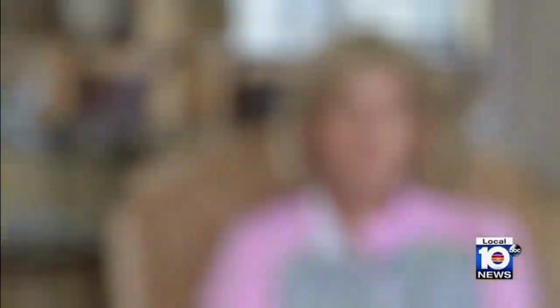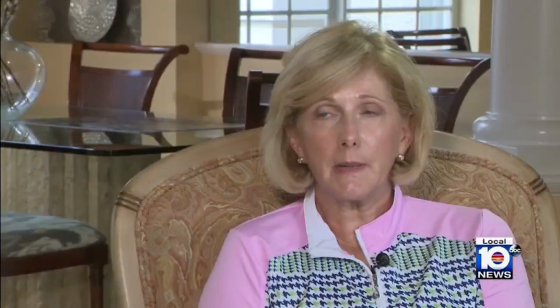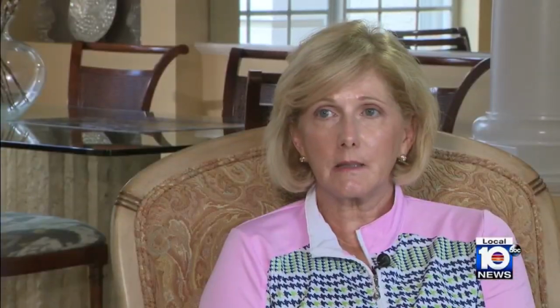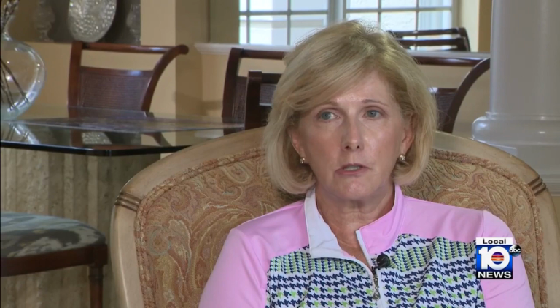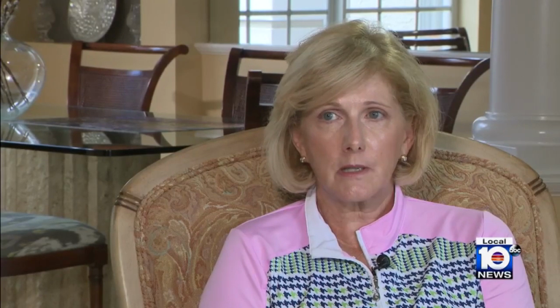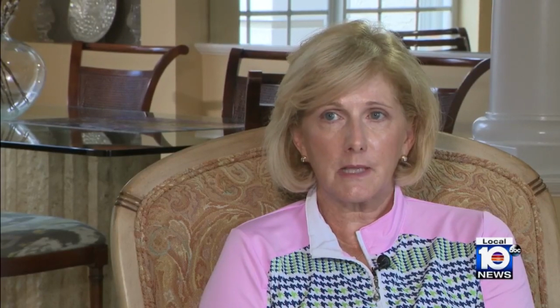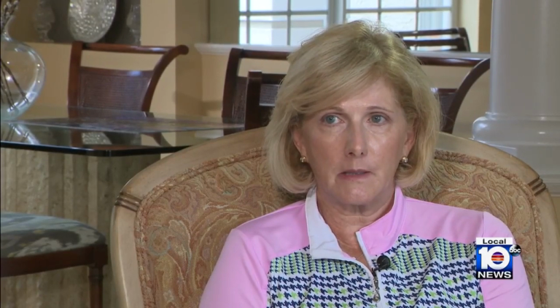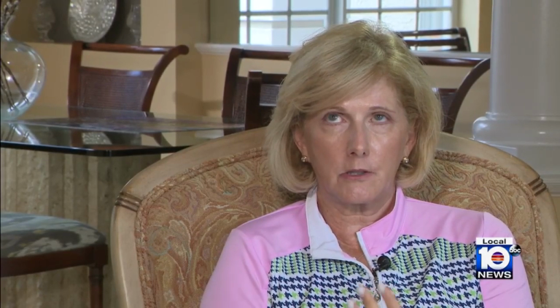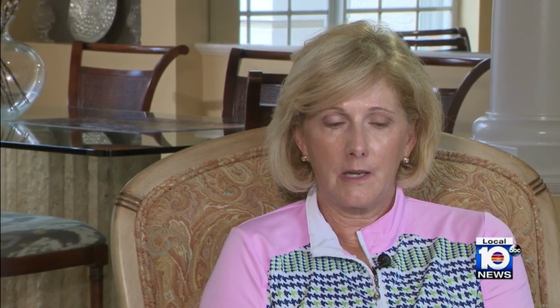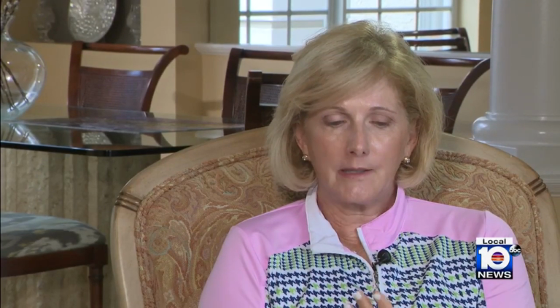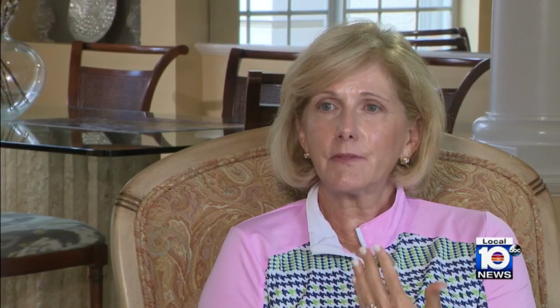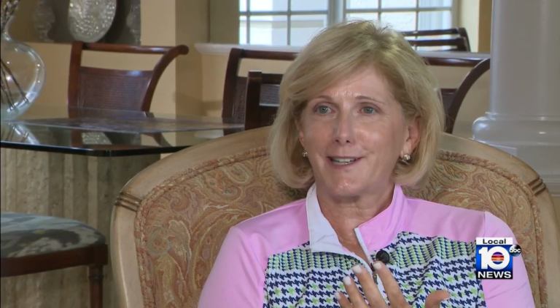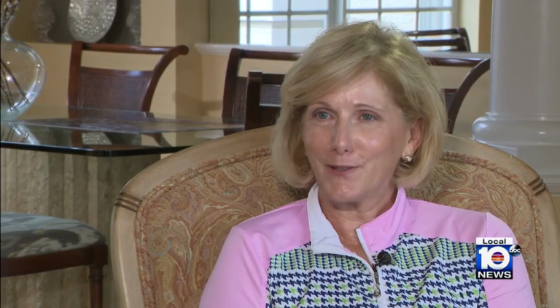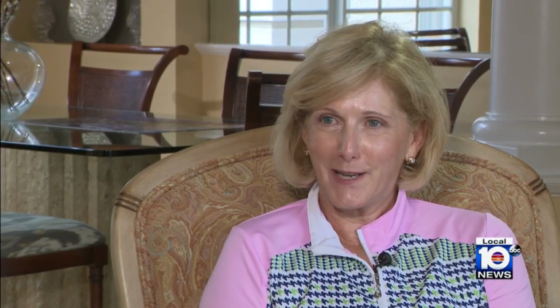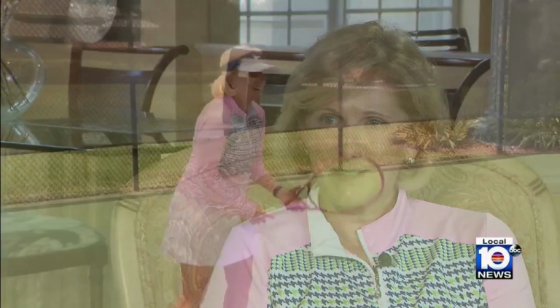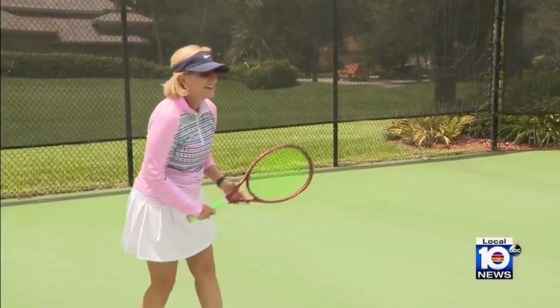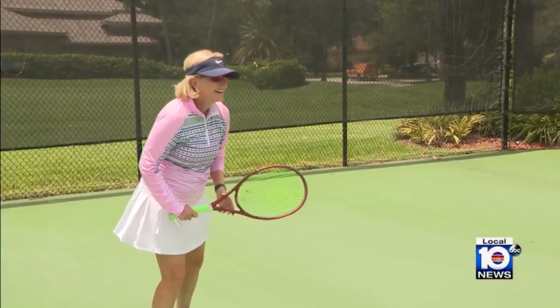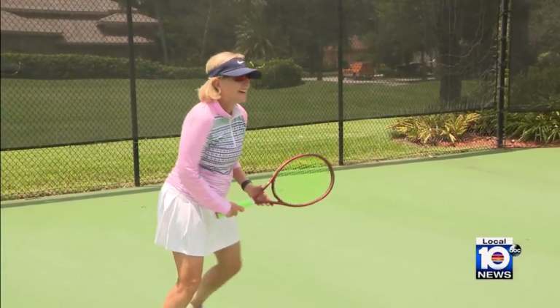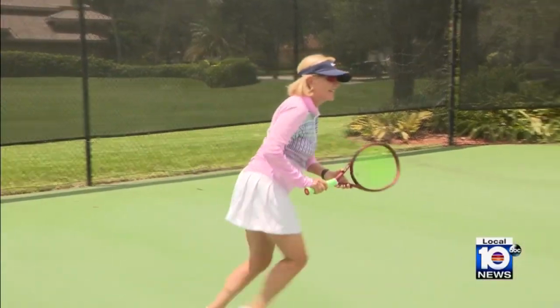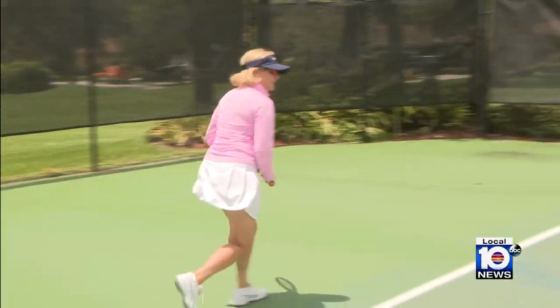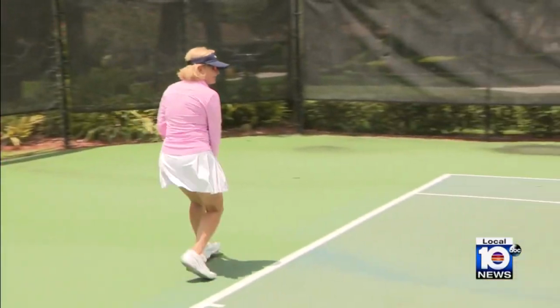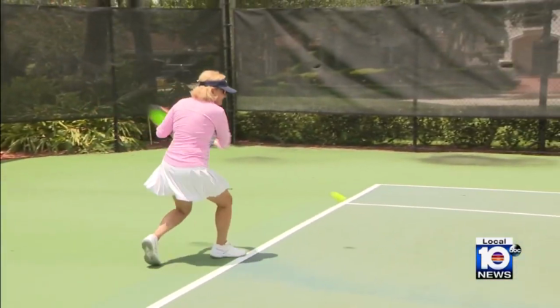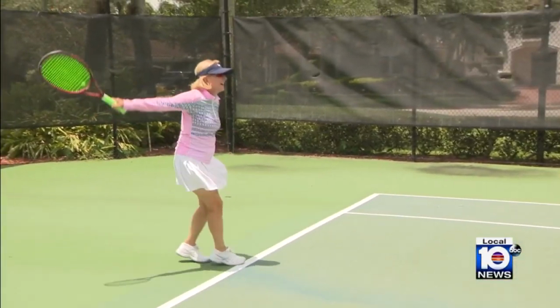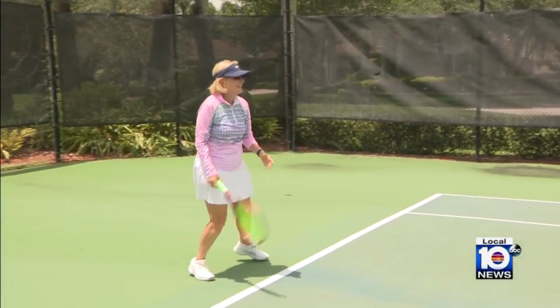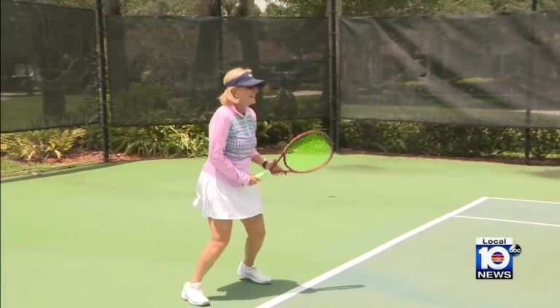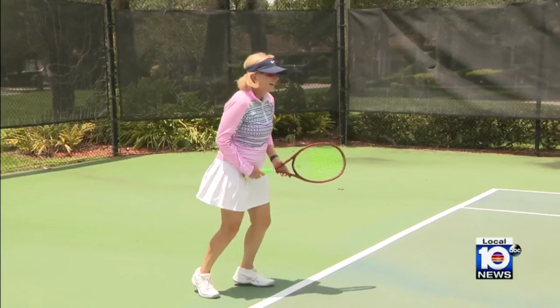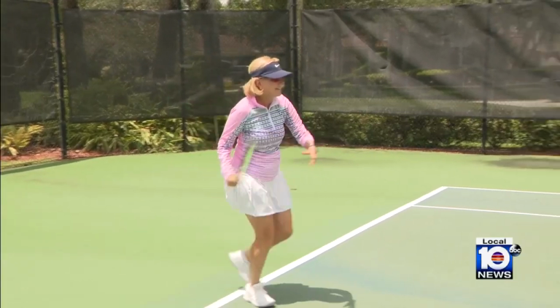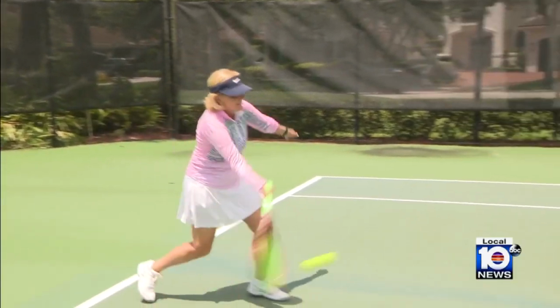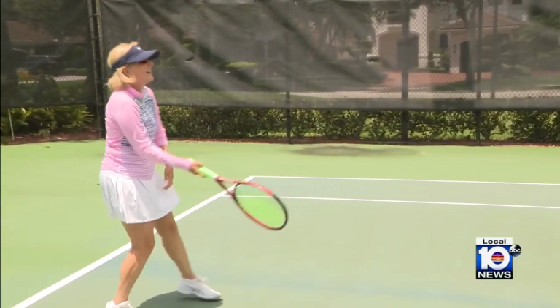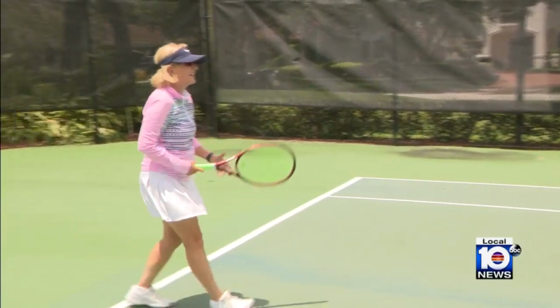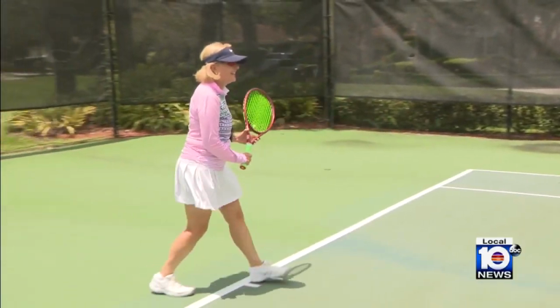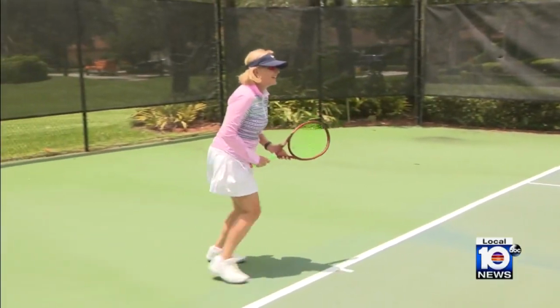Marsha is still amazed — two years later, it doesn't even feel like she ever went through the process. Although she is much more careful on the court now, she avoids going backwards because she doesn't want to experience that again.